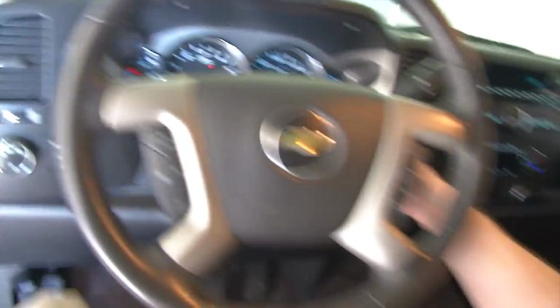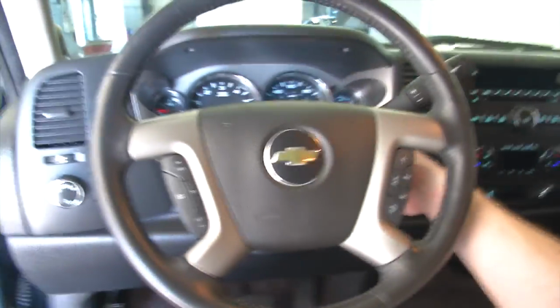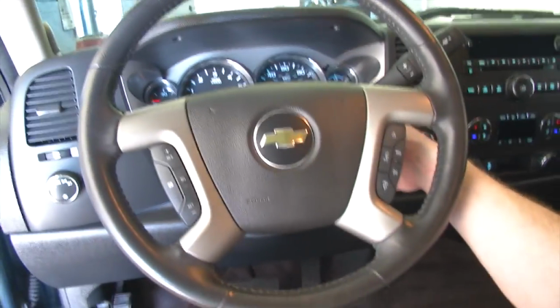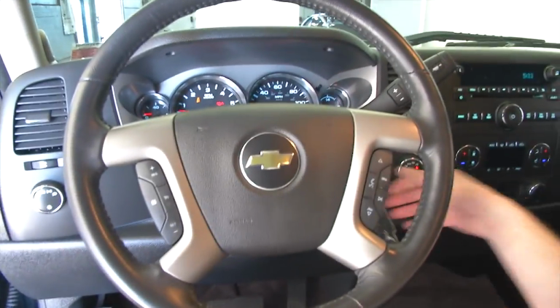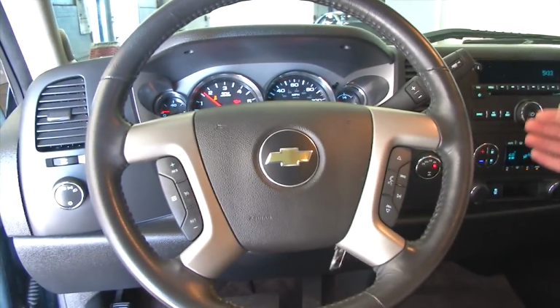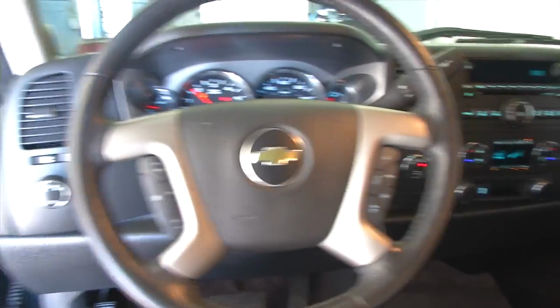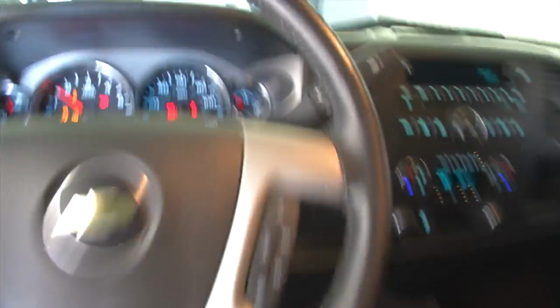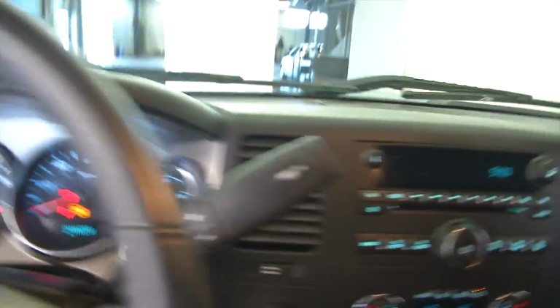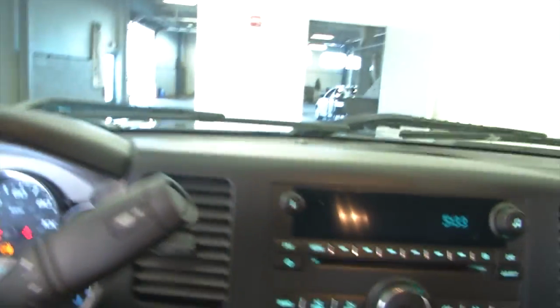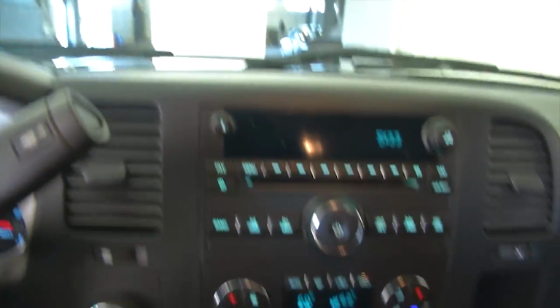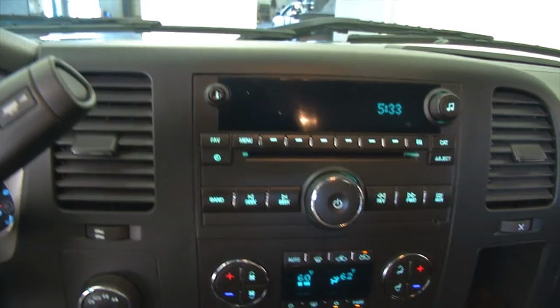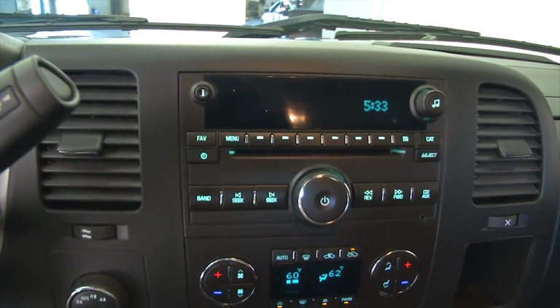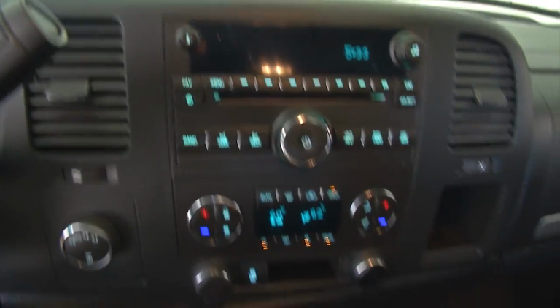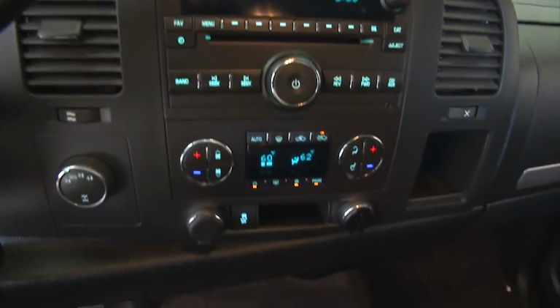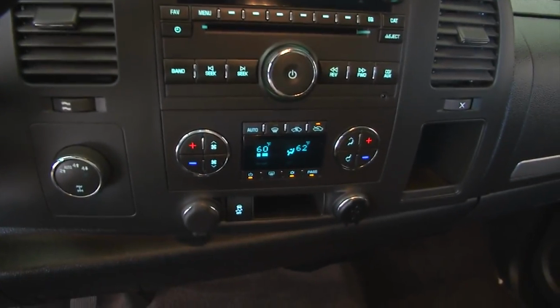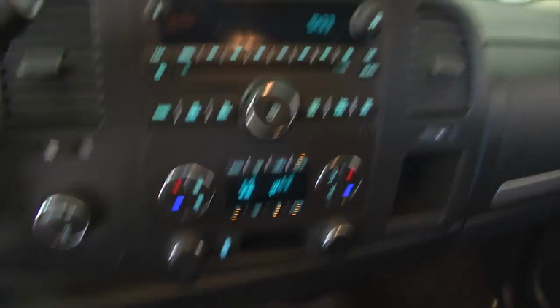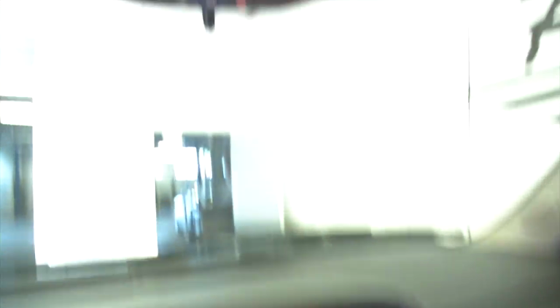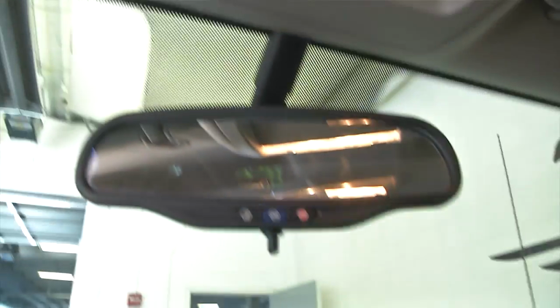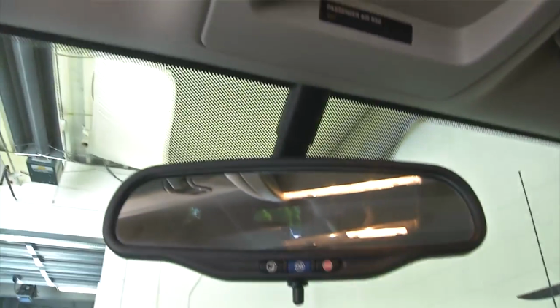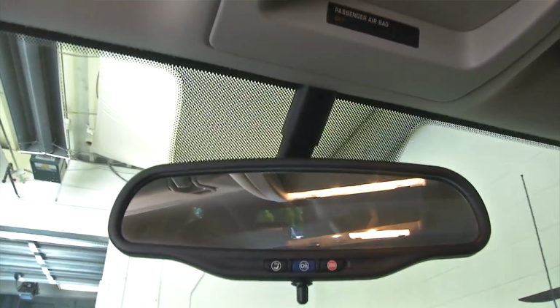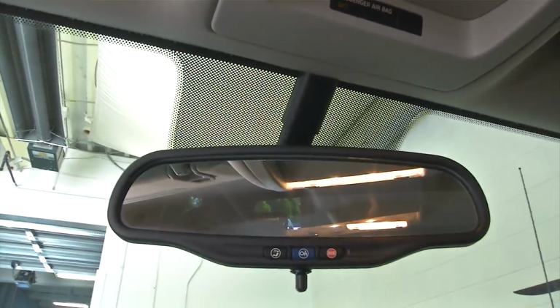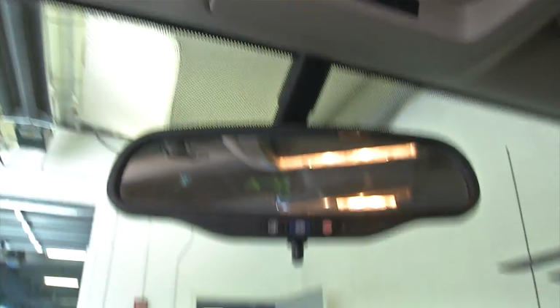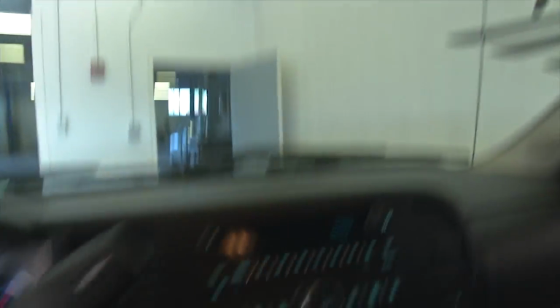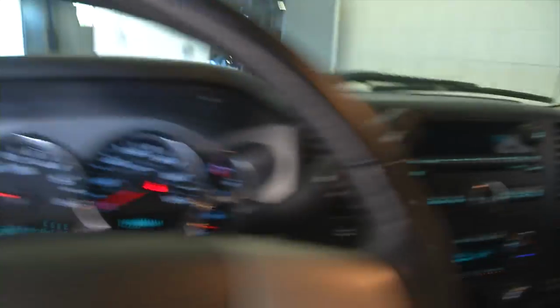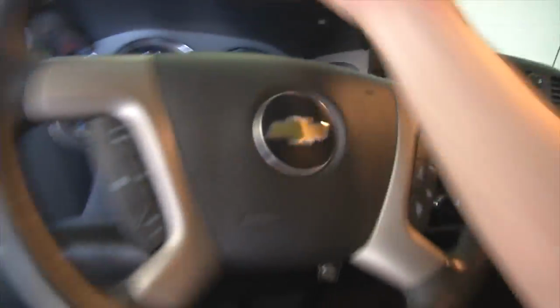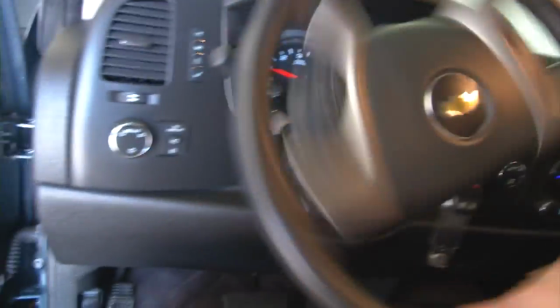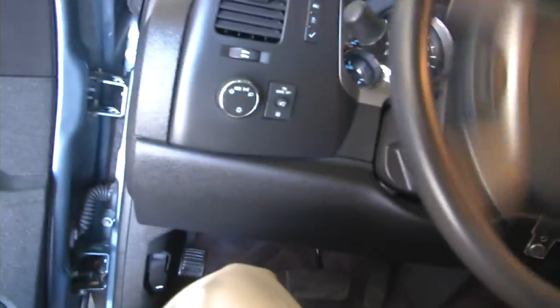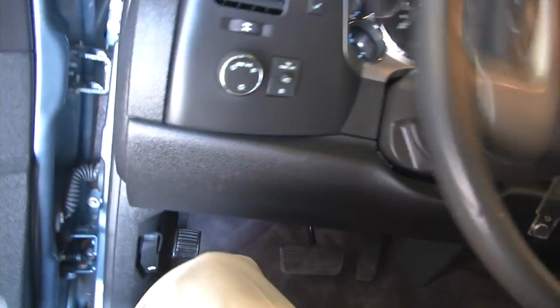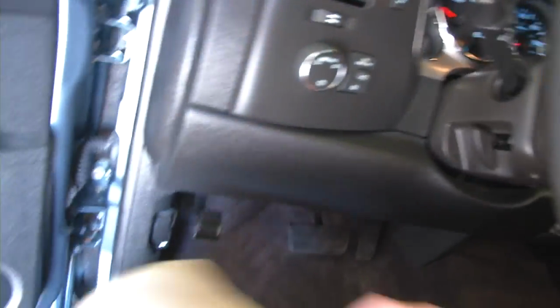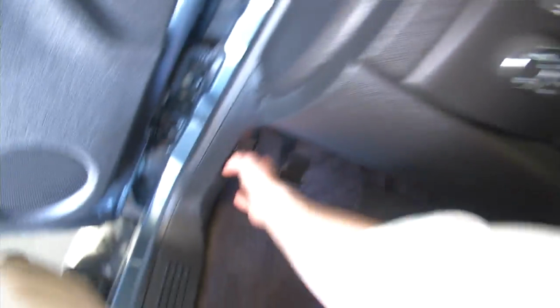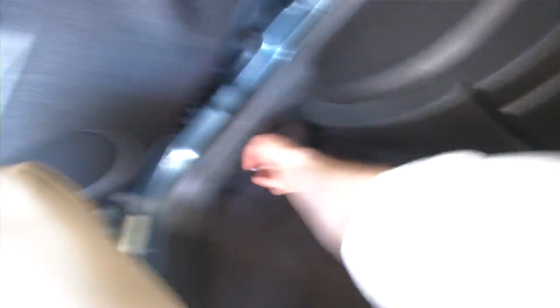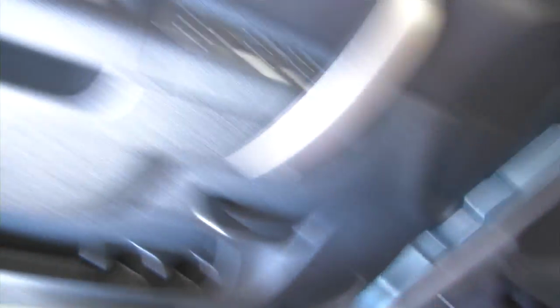This is a one owner vehicle and according to Carfax, one owner vehicles typically have less wear and tear and lower mileage. OnStar is available with a subscription. Really a clean truck, sounds real good.